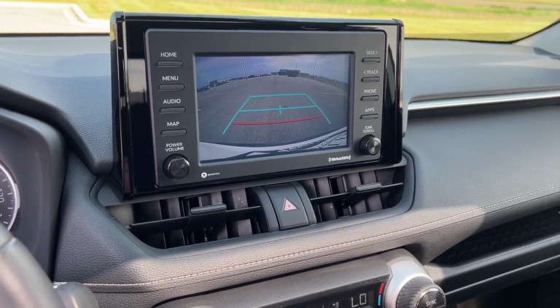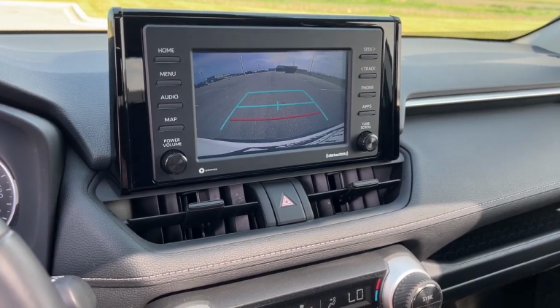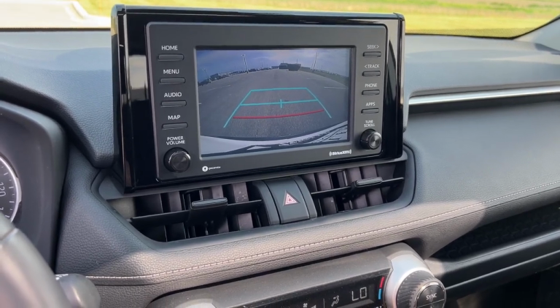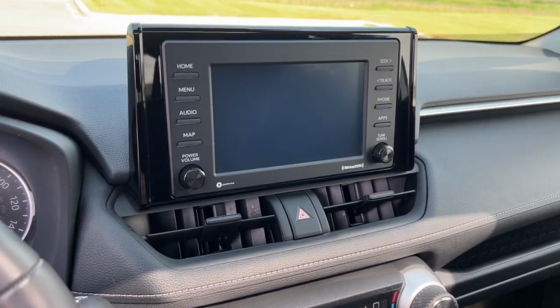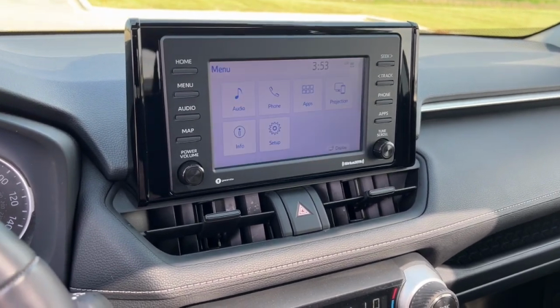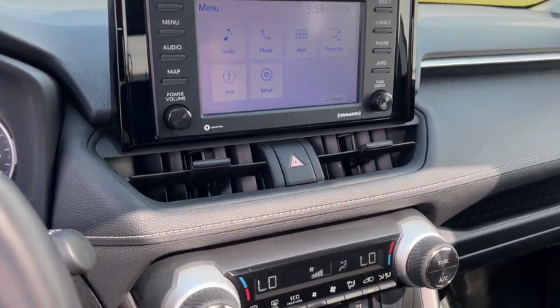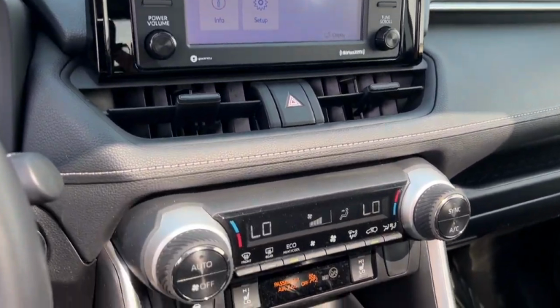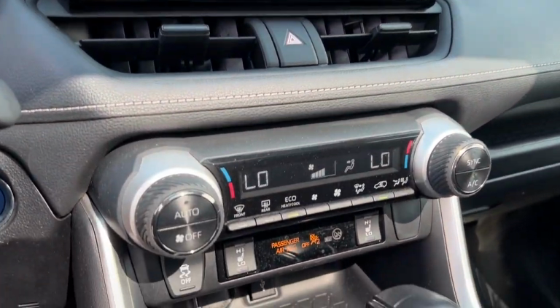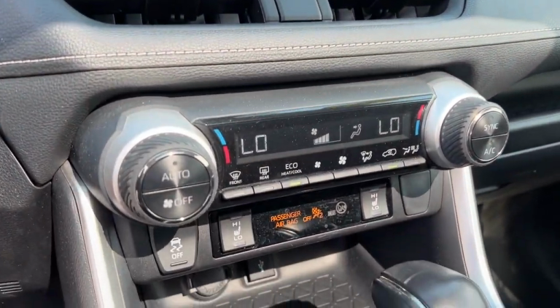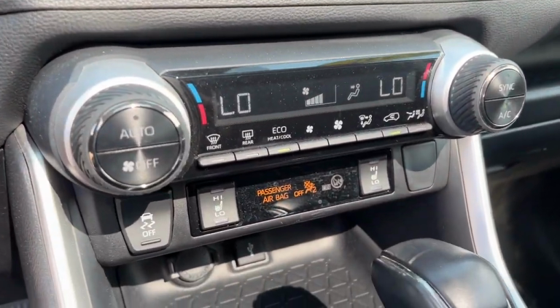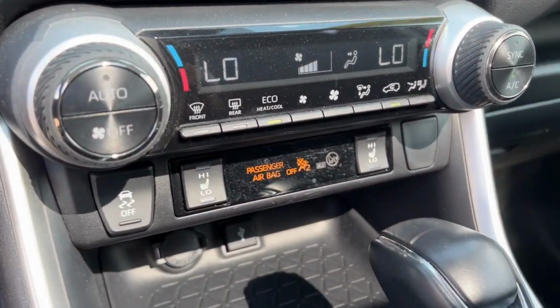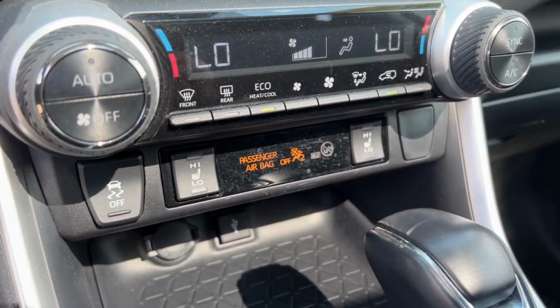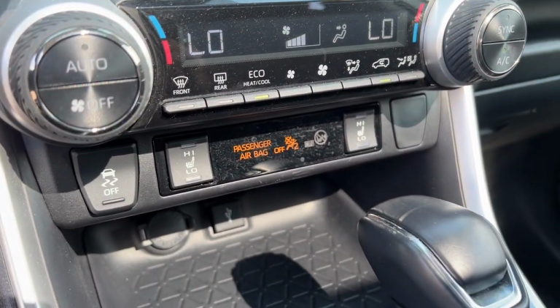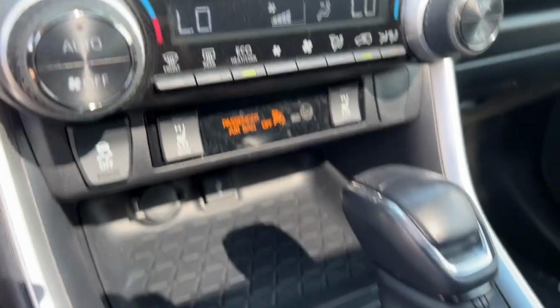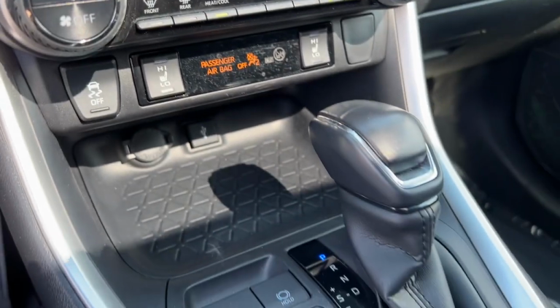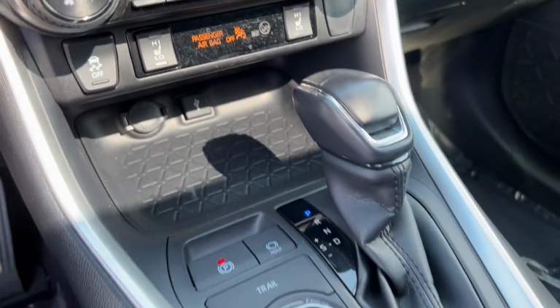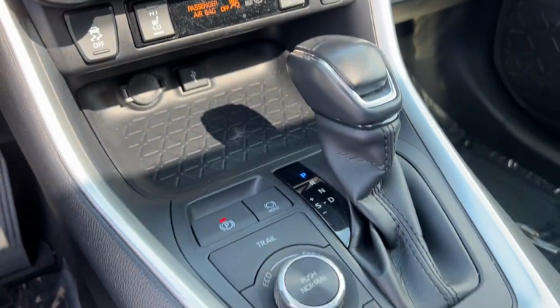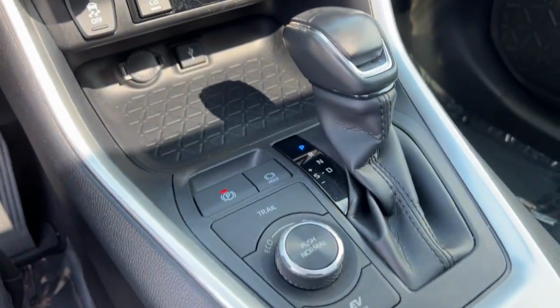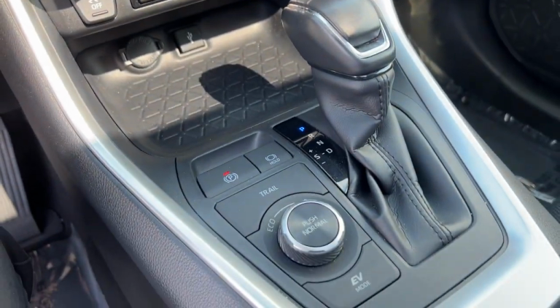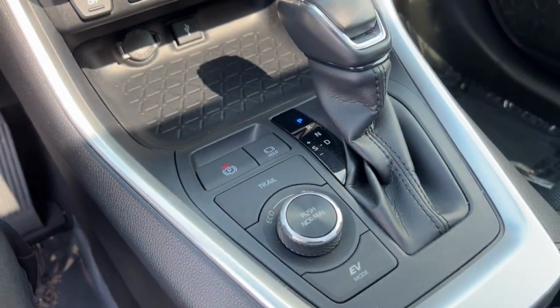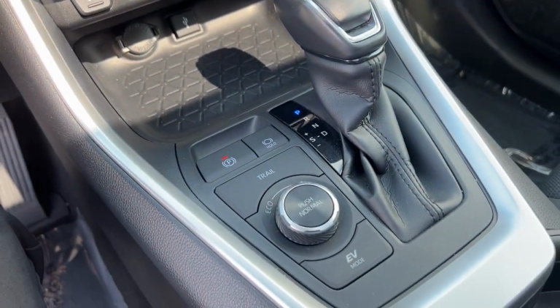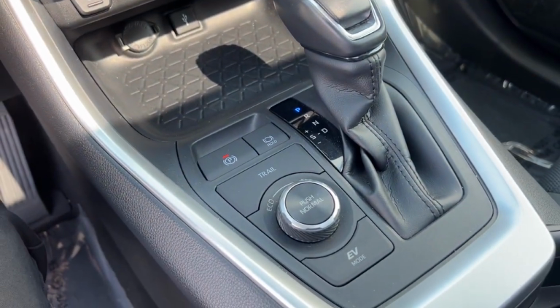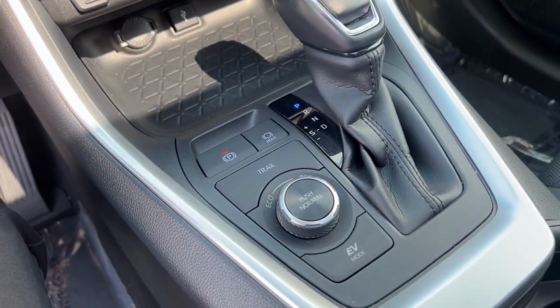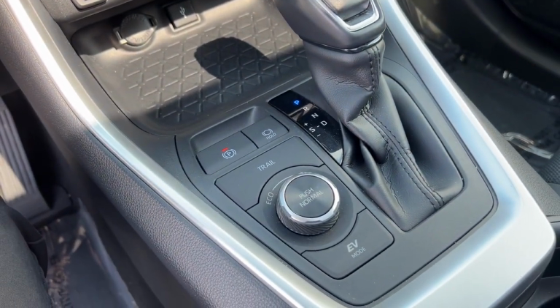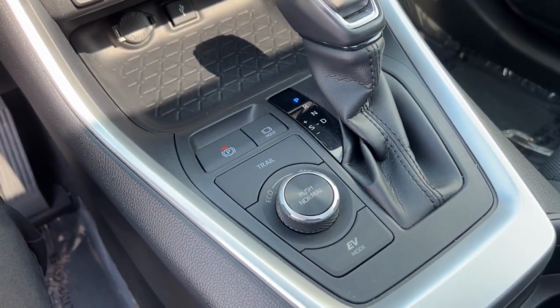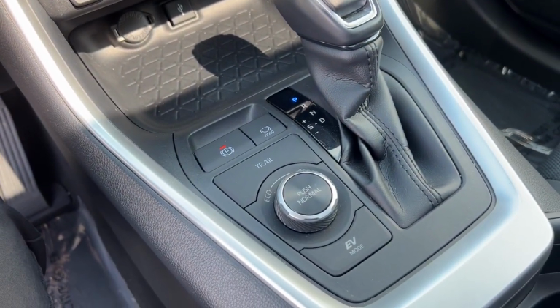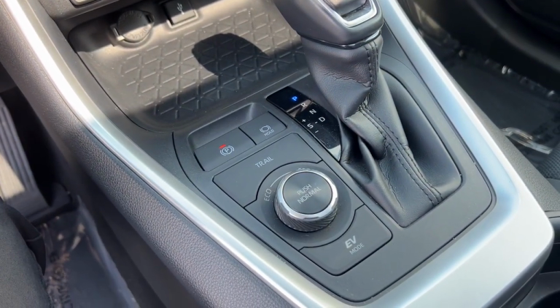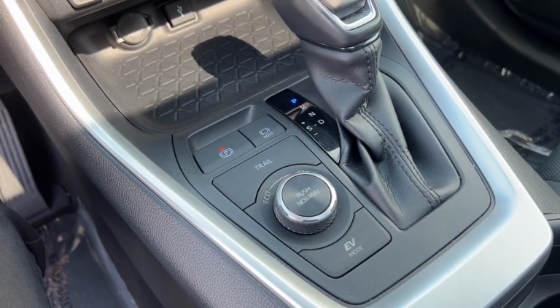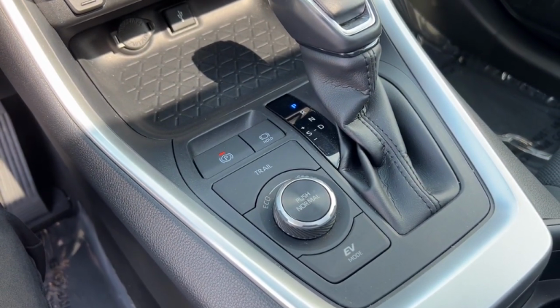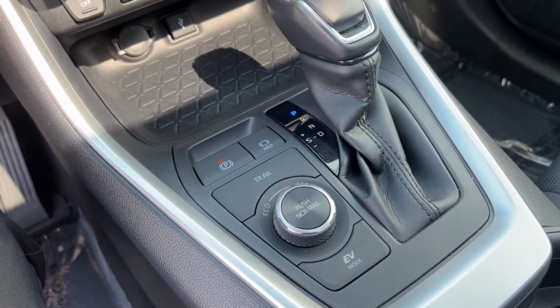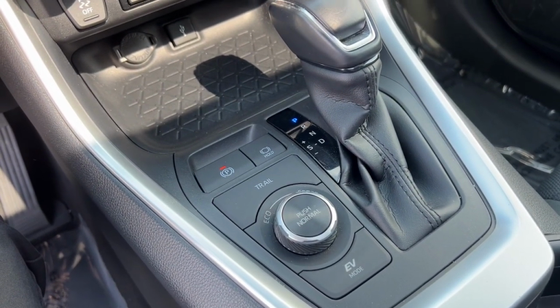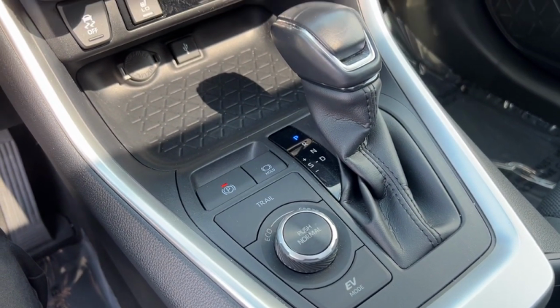Rear backup camera and heated front seats. Here are your different modes: your EV mode, your eco mode, and trail.